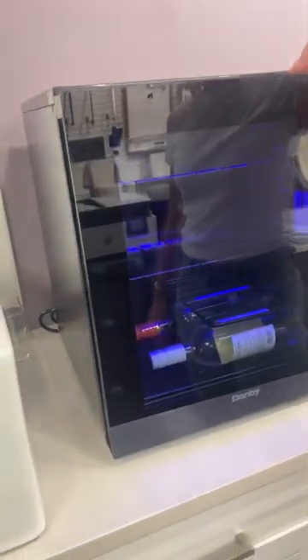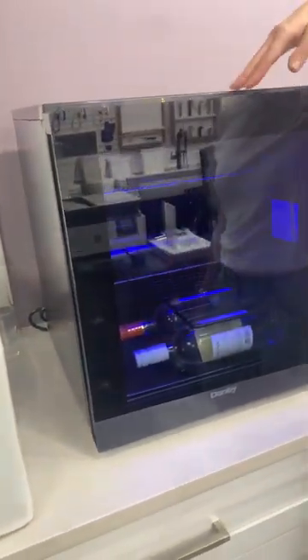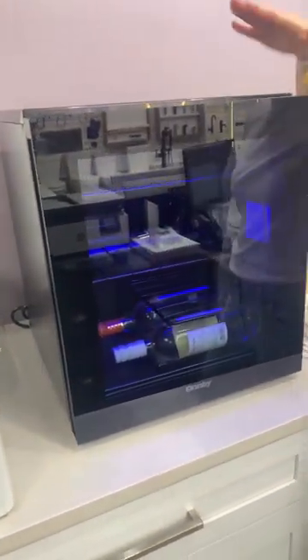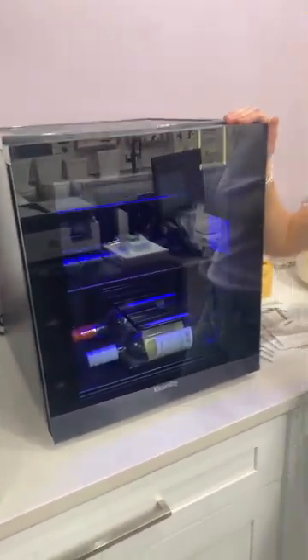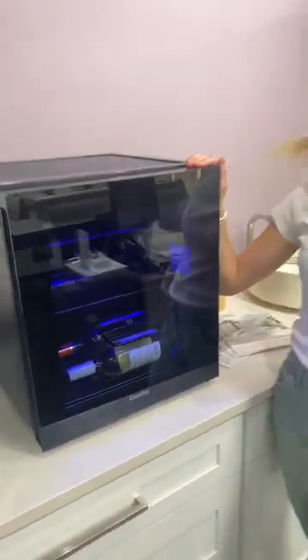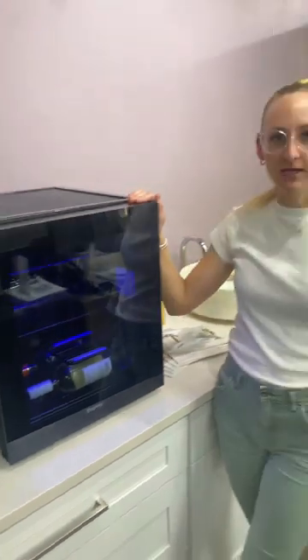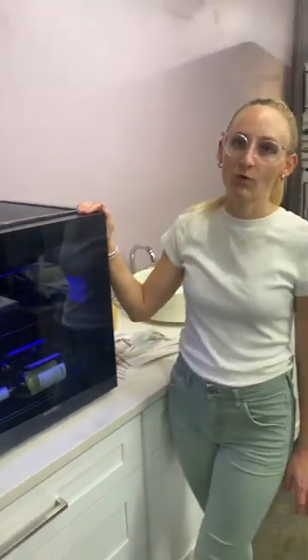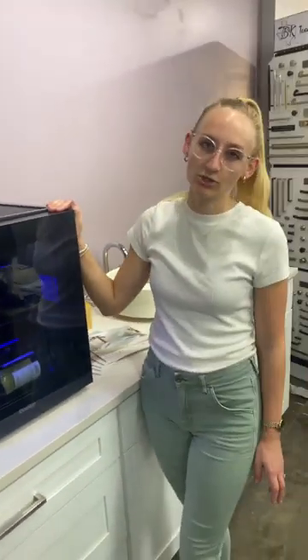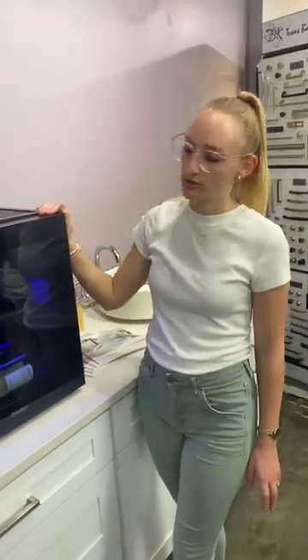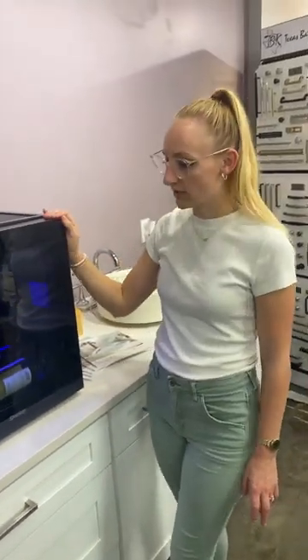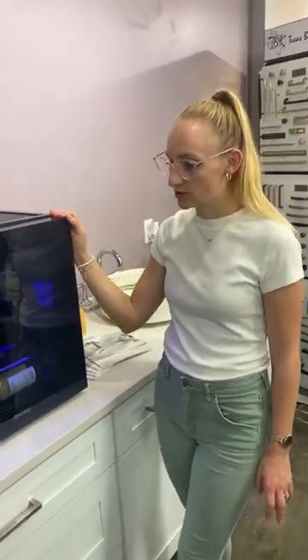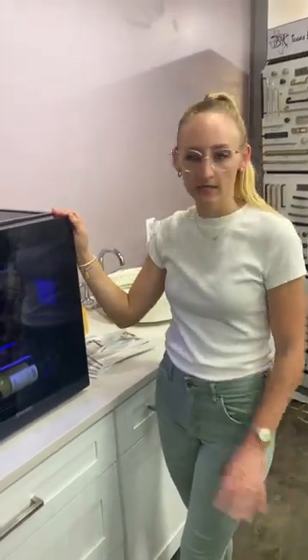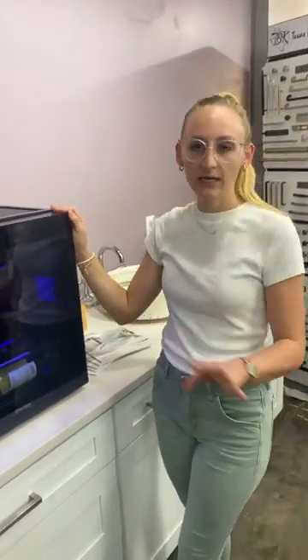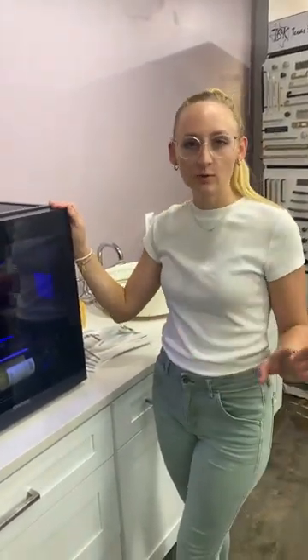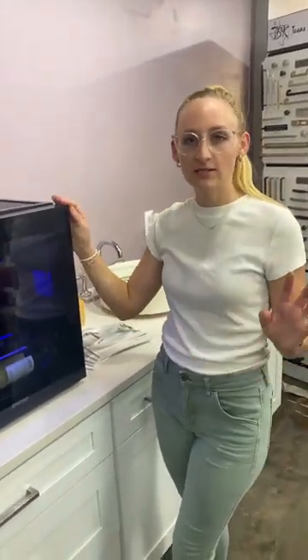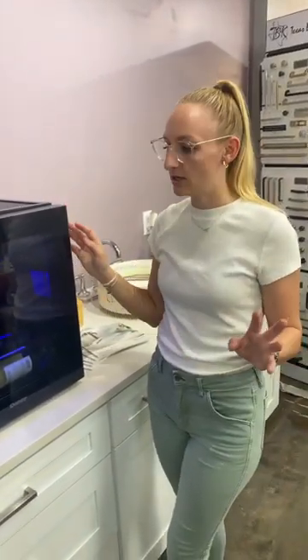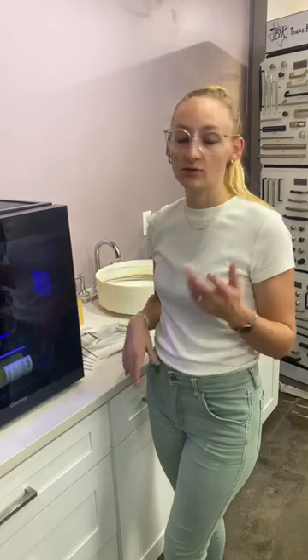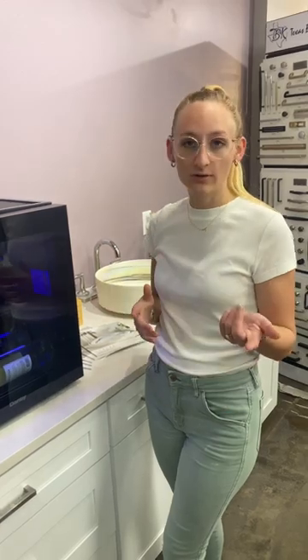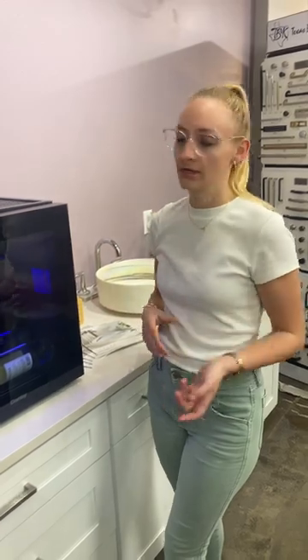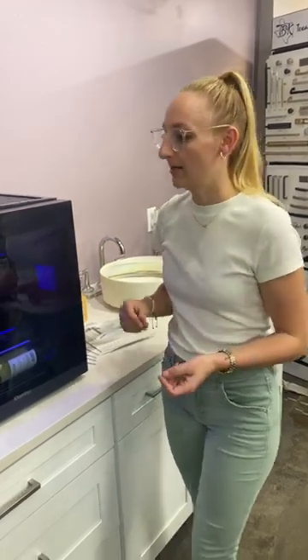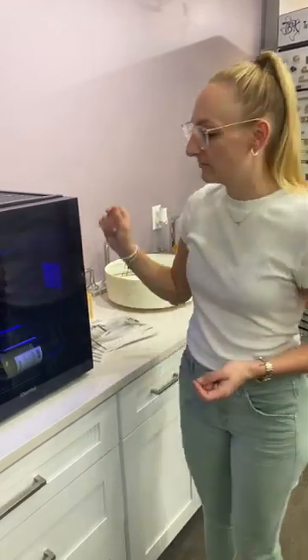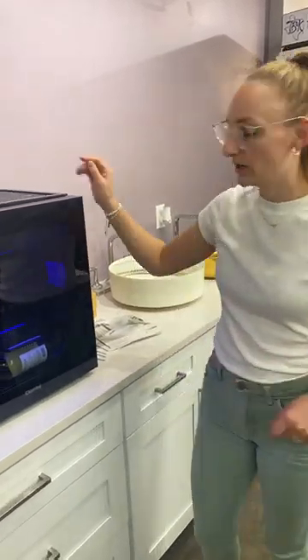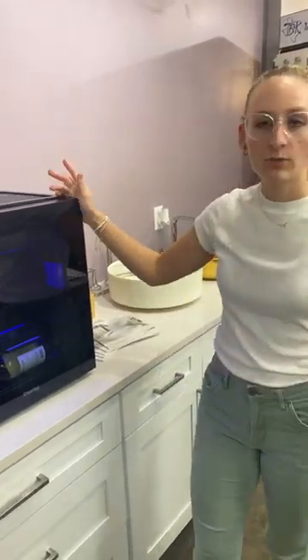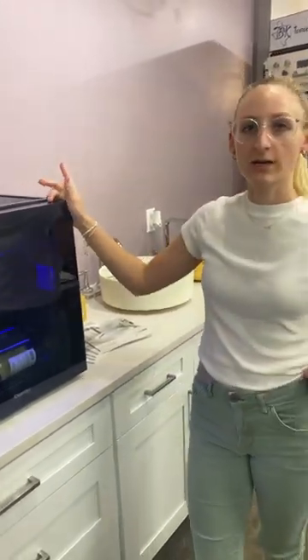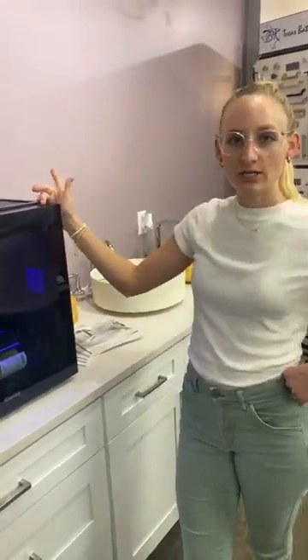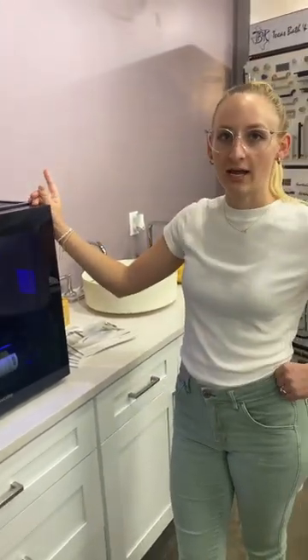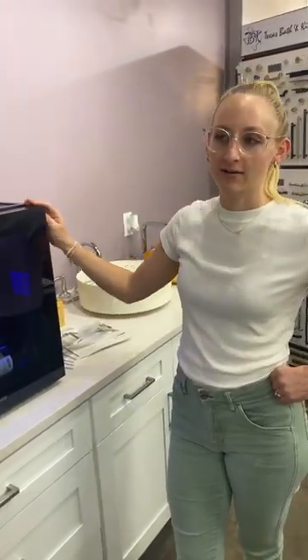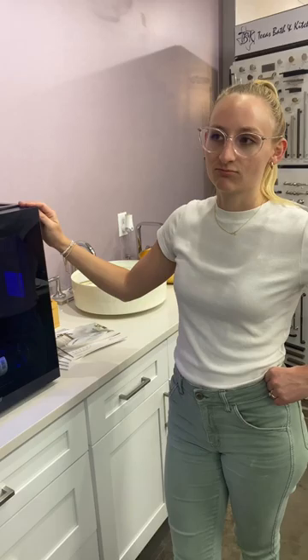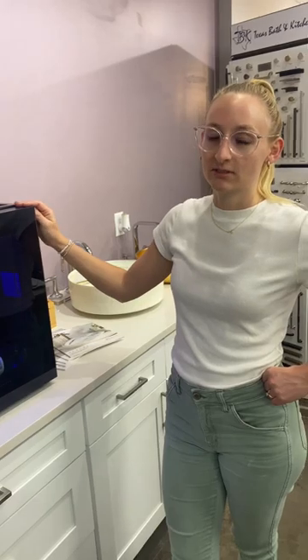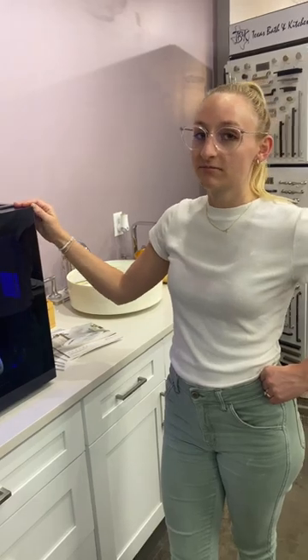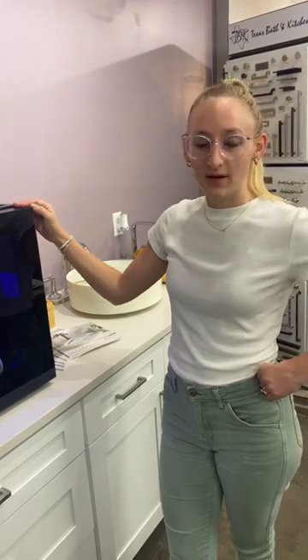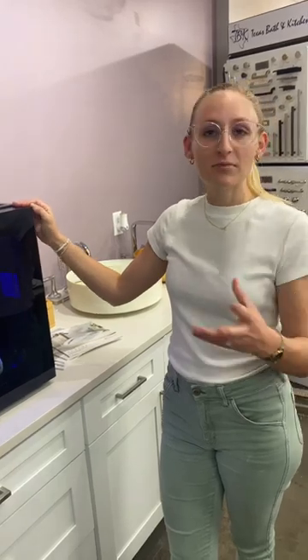We can get many appliances, anything from washers and dryers, full-size fridges, any household appliance that you need. We can also get grills and we carry most brands like LG and other name brands.